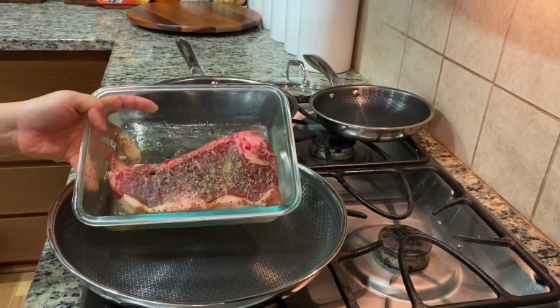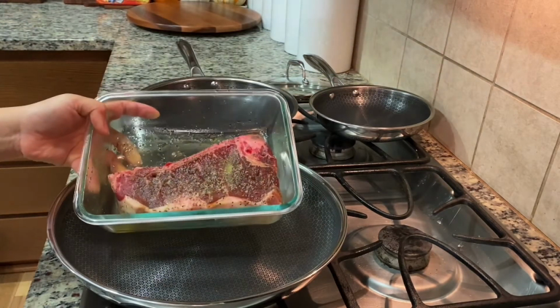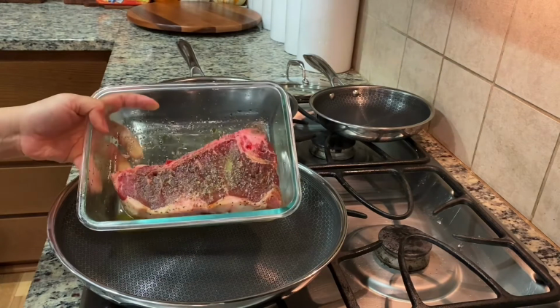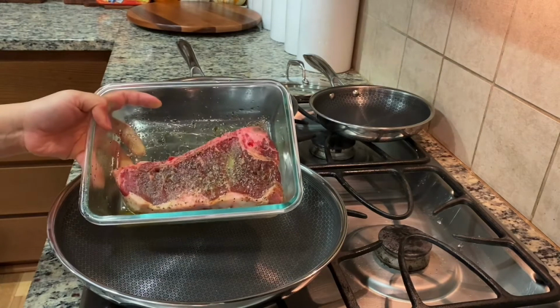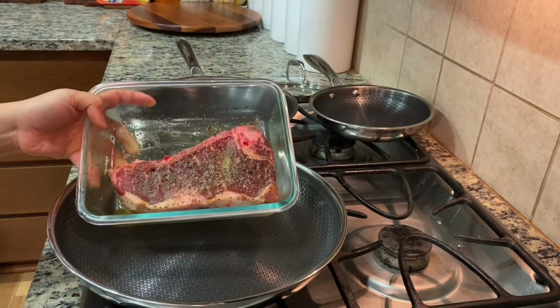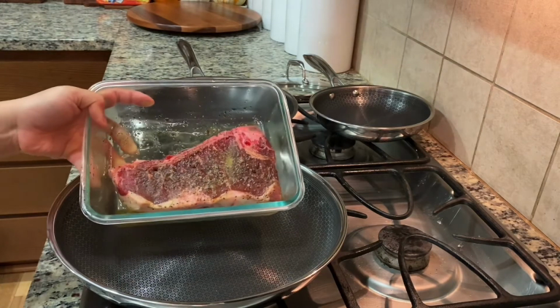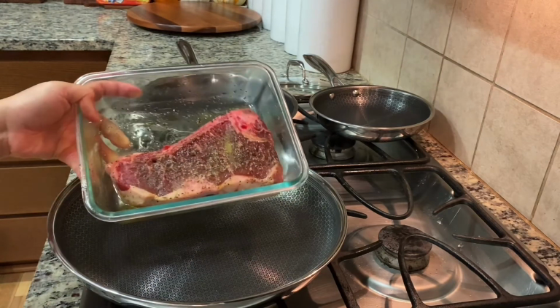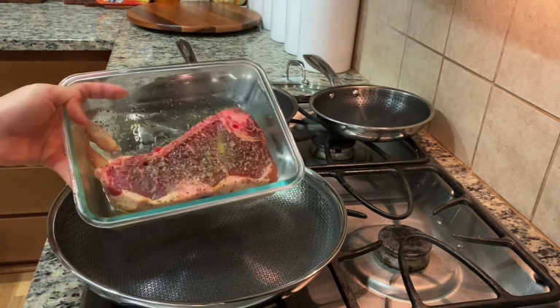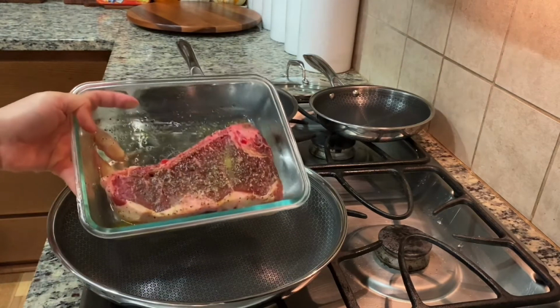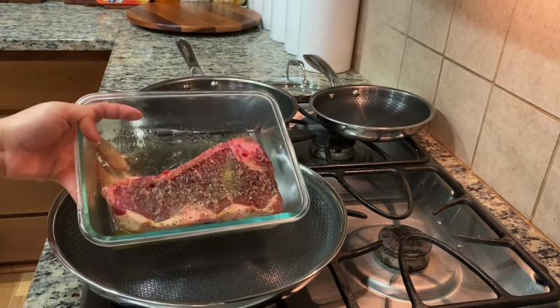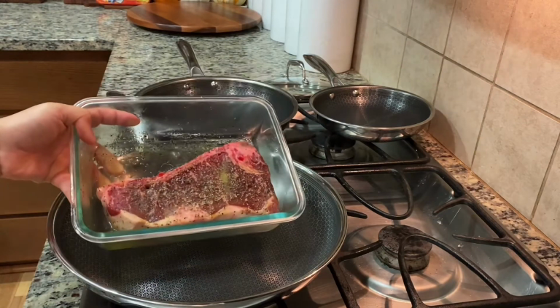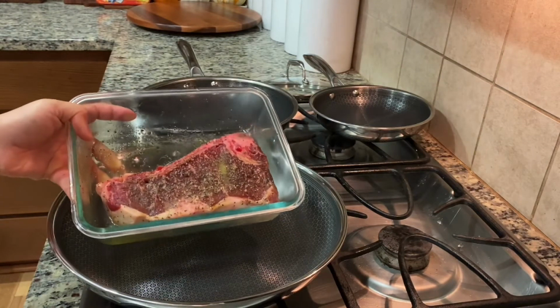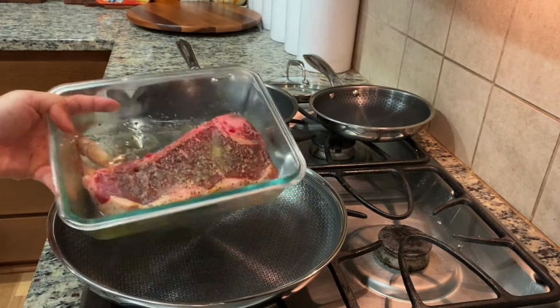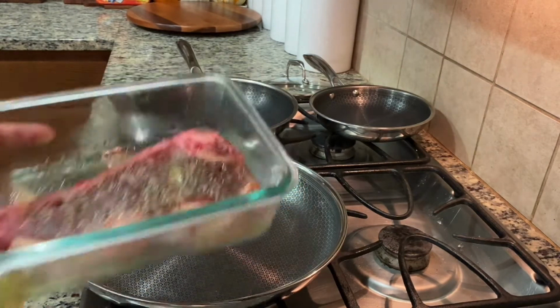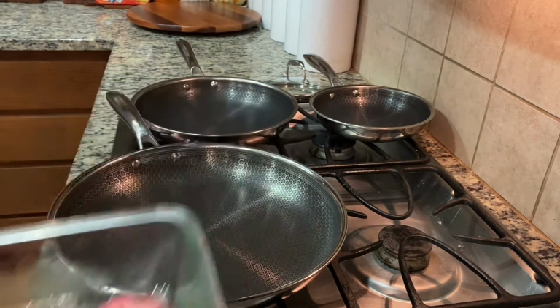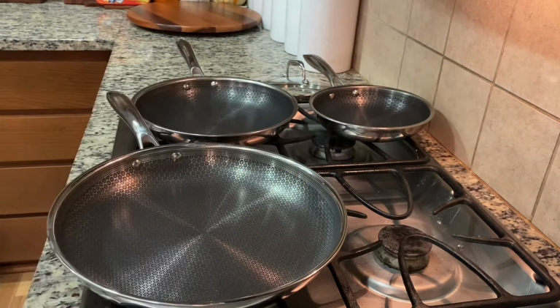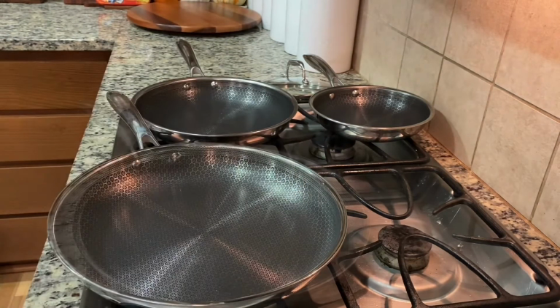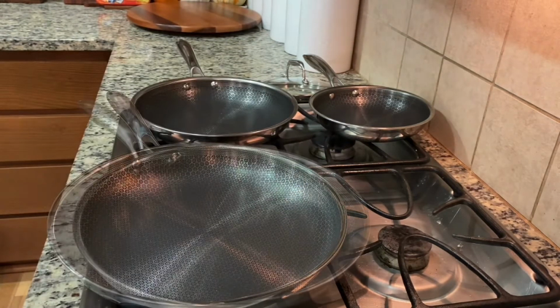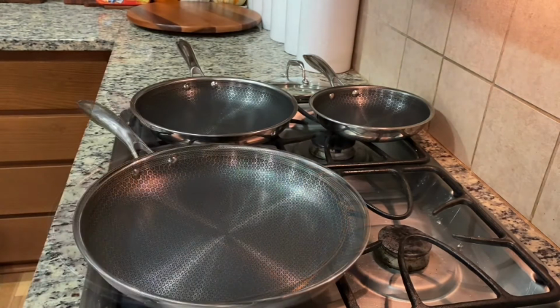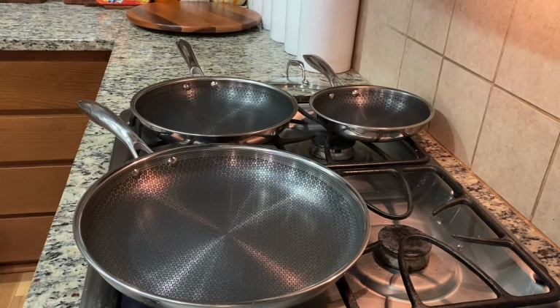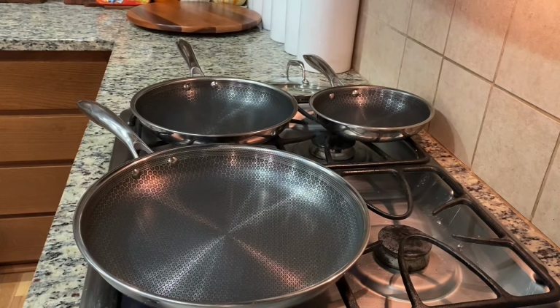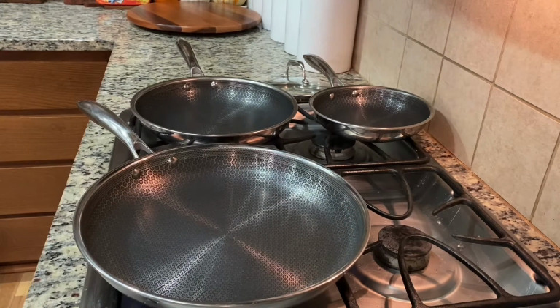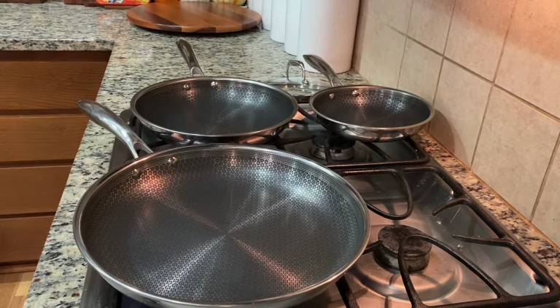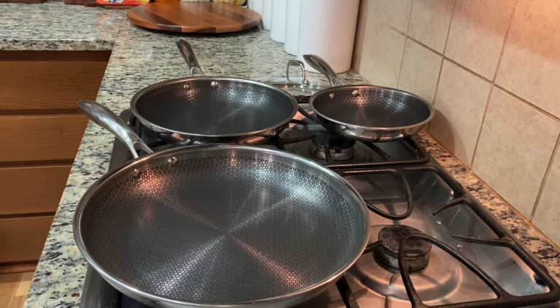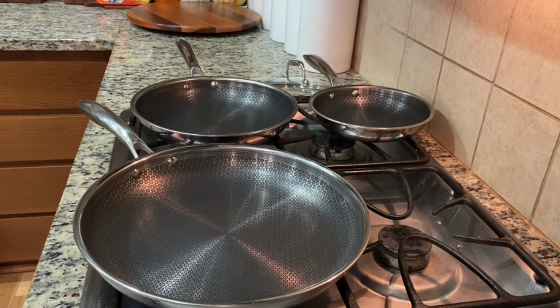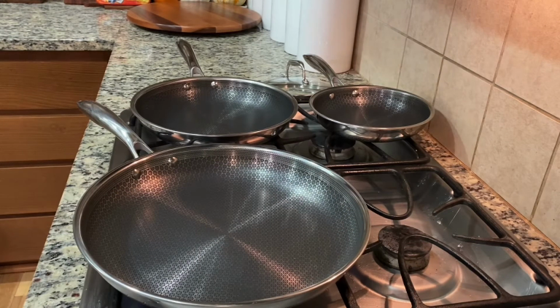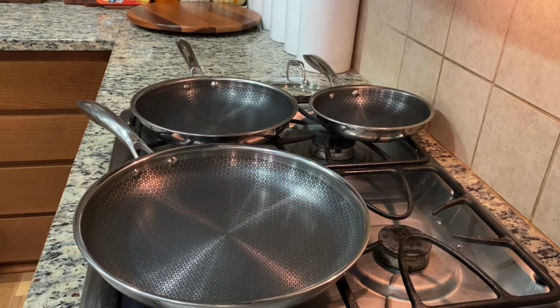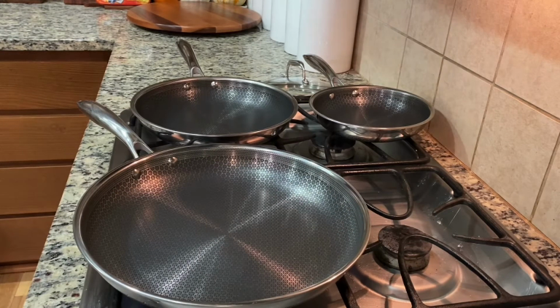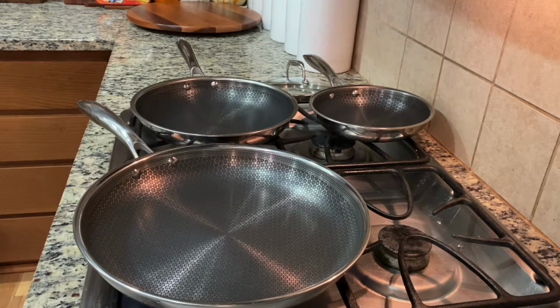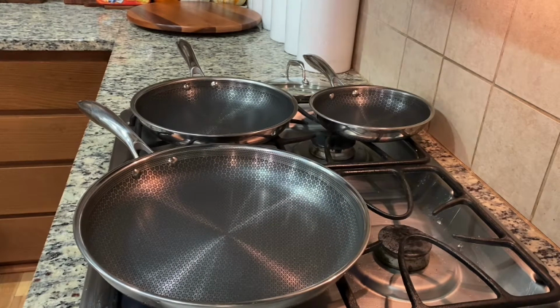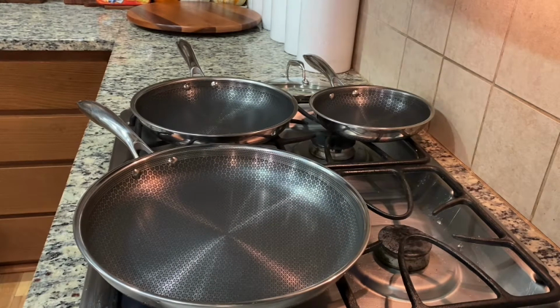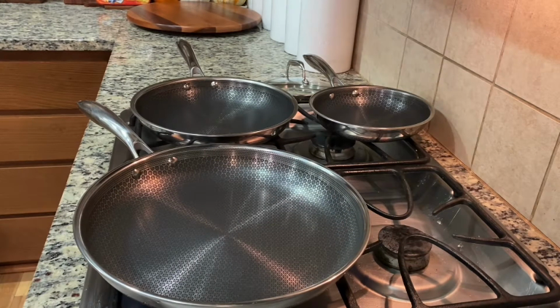This one maybe — yeah, it fits for that steak here. Alright, so with the new pan, I already washed it with soap and dried it out.